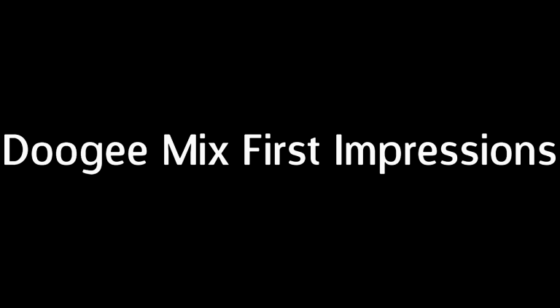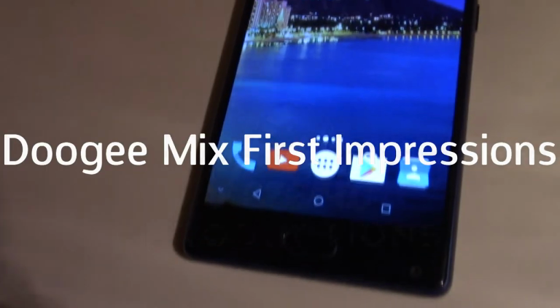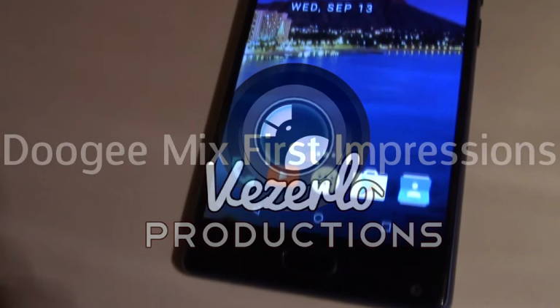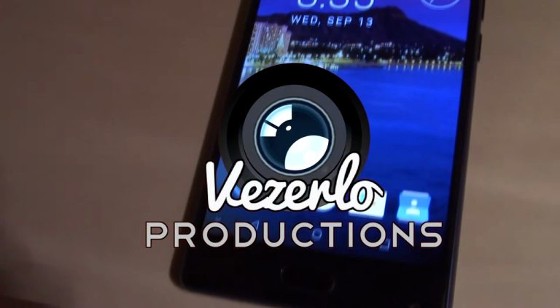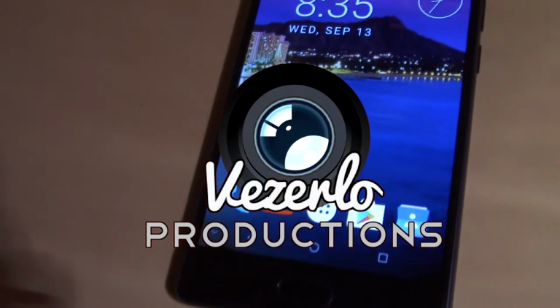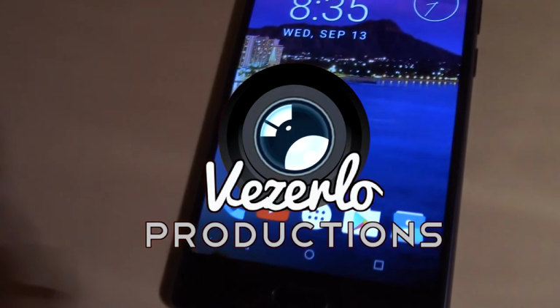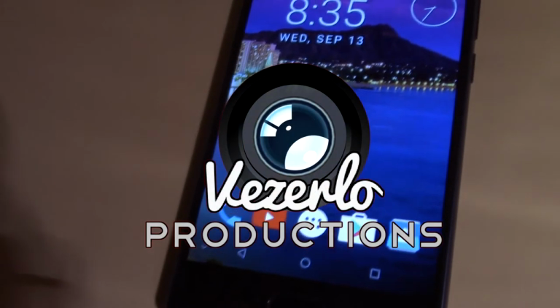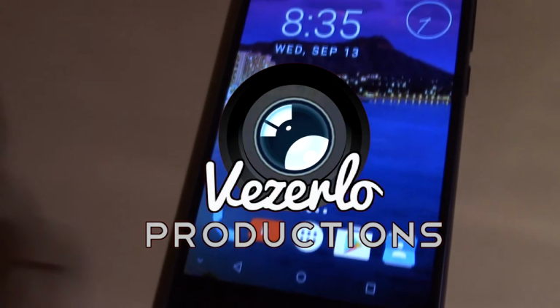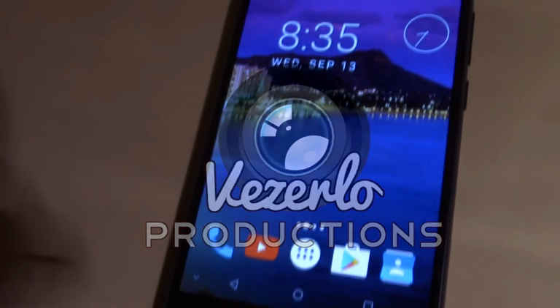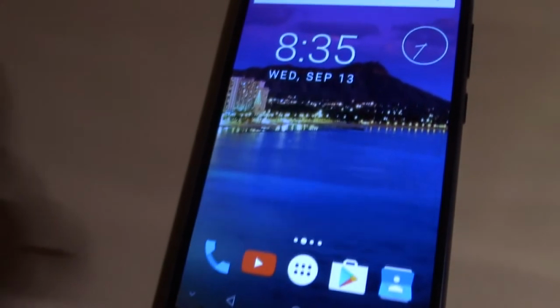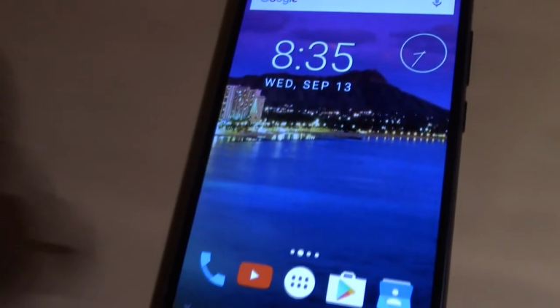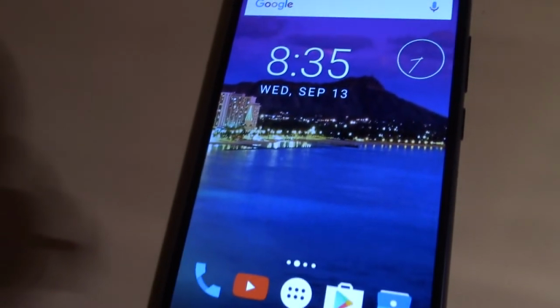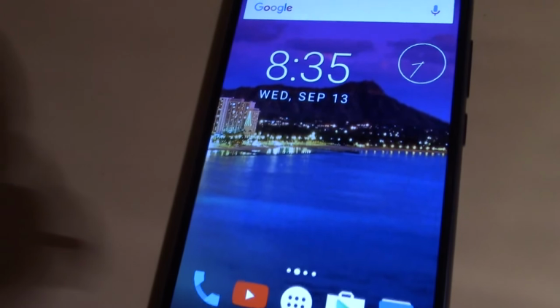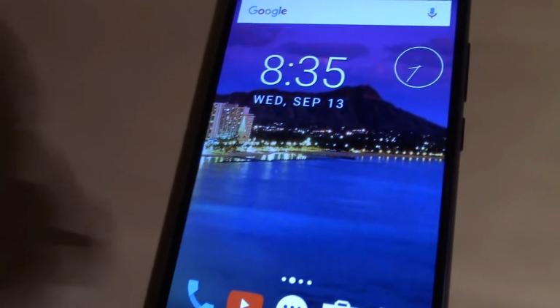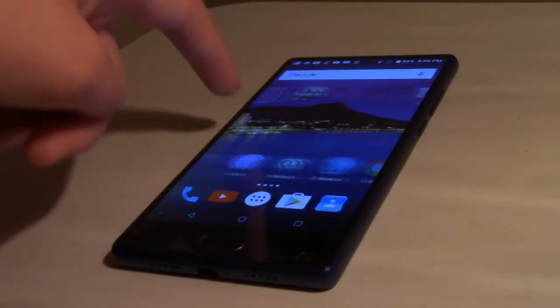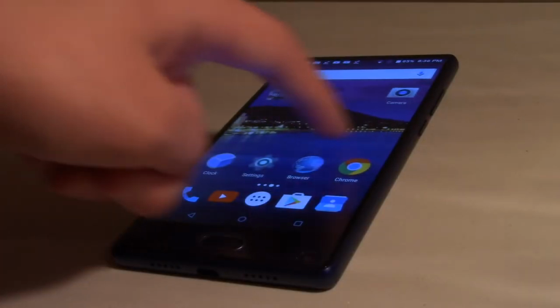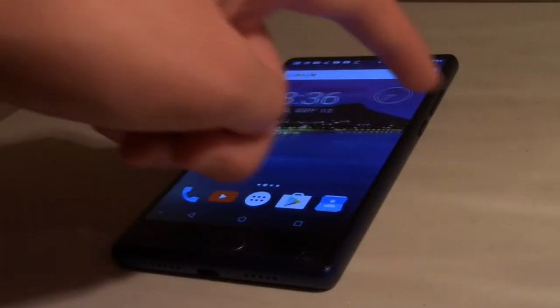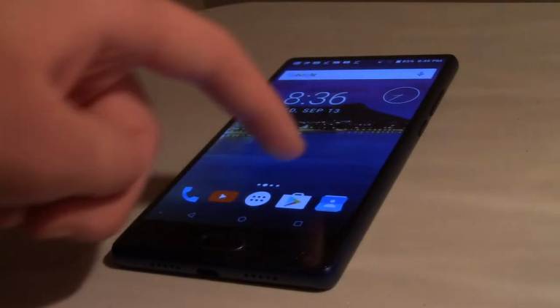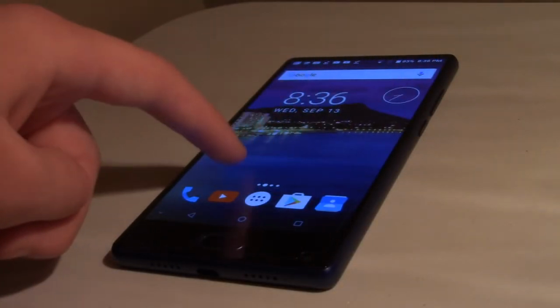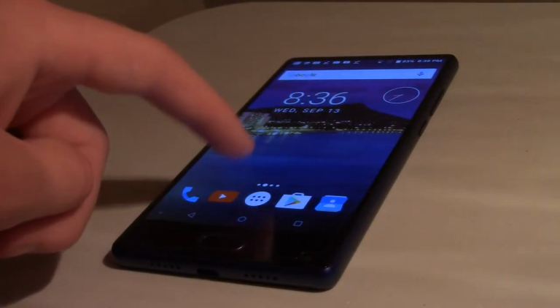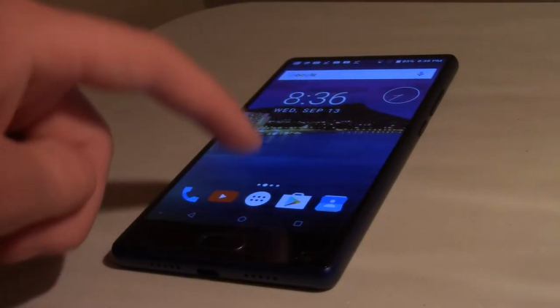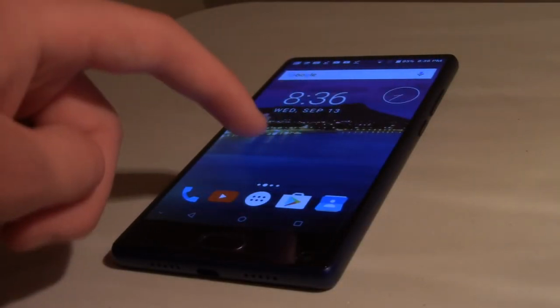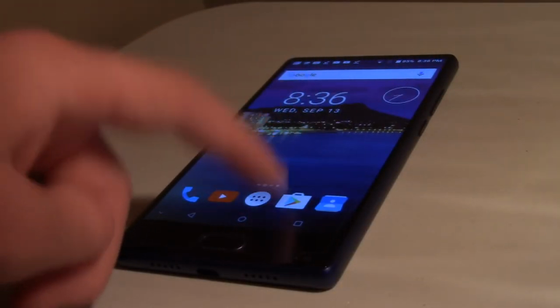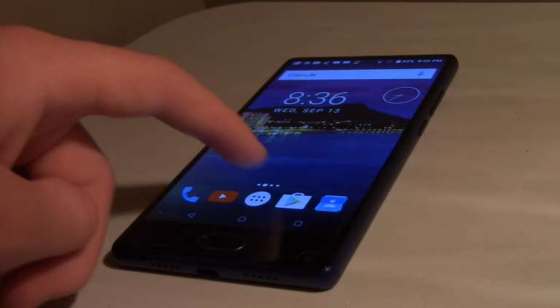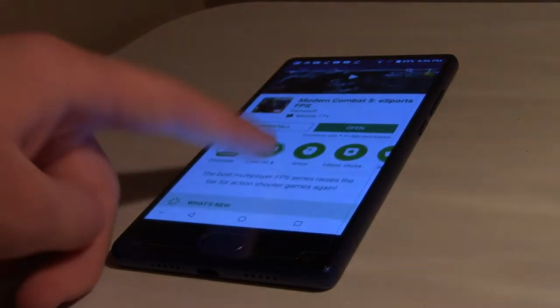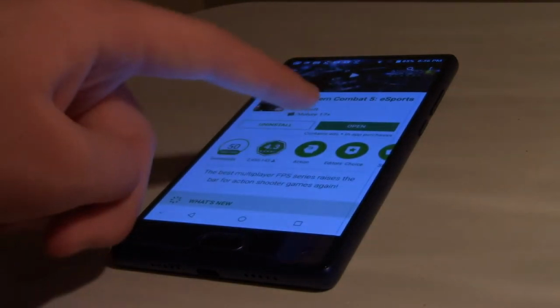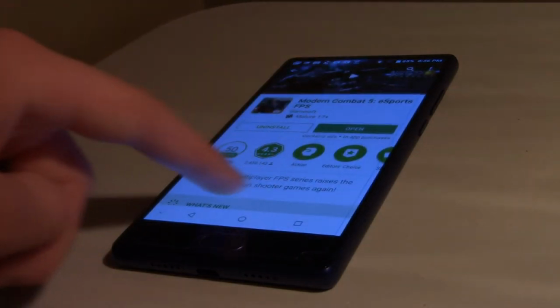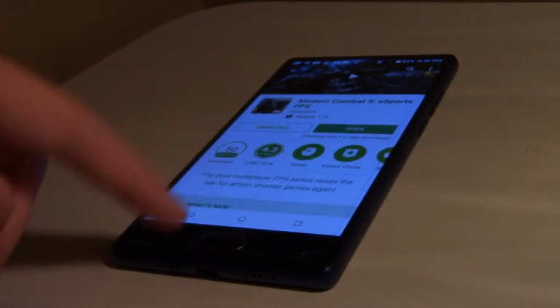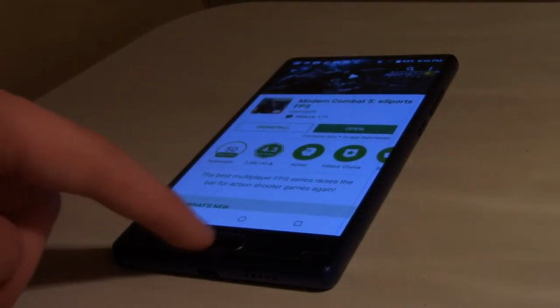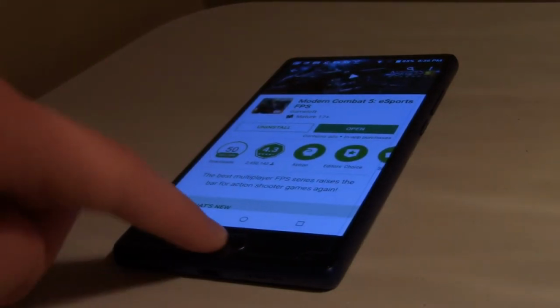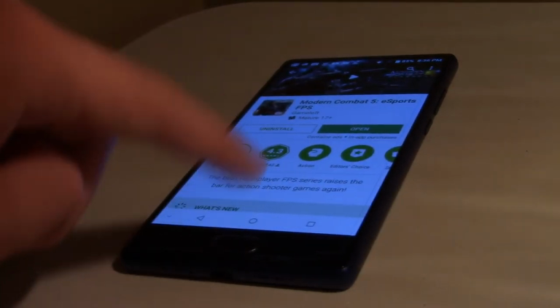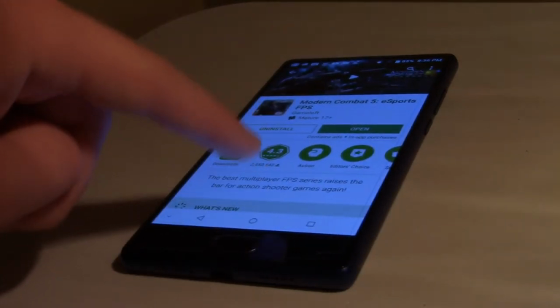The phone I got my hands on was the Aurora Blue 6GB version, so the higher end version. It came with 64GB of storage, which in 2017 isn't a whole lot, but I think it can do the job.